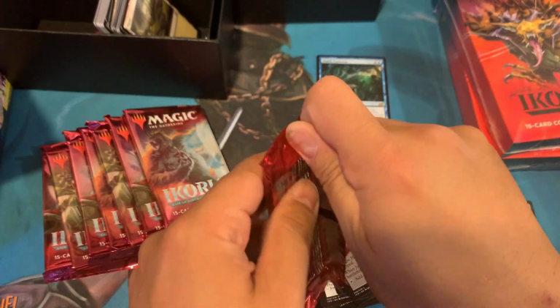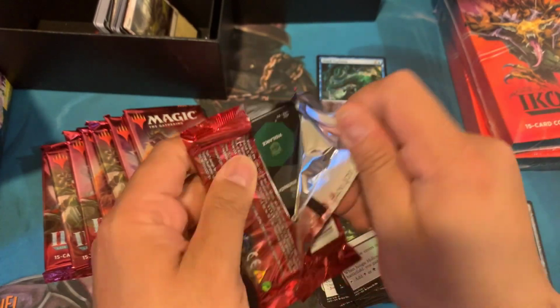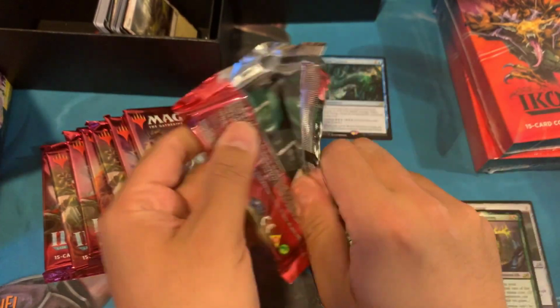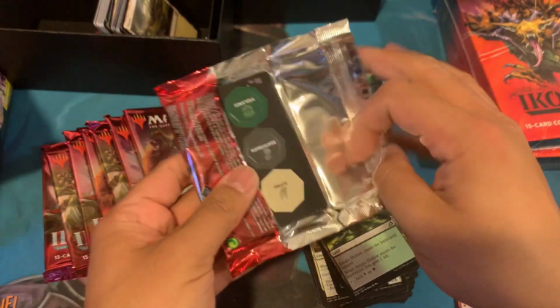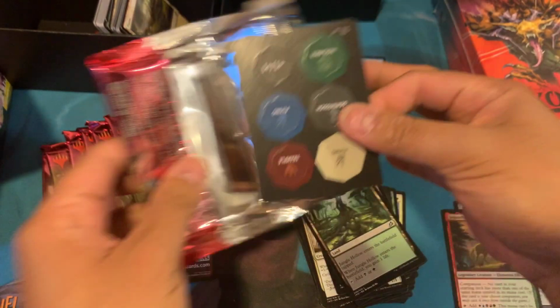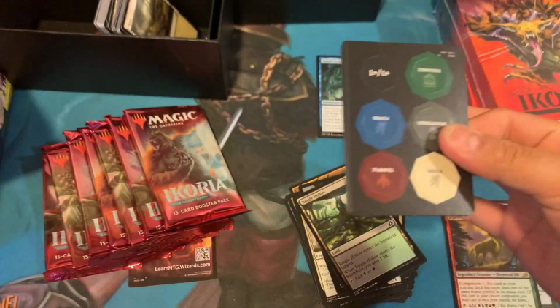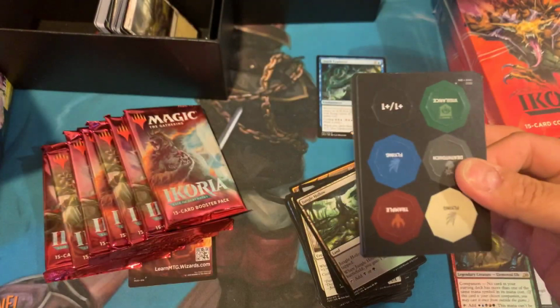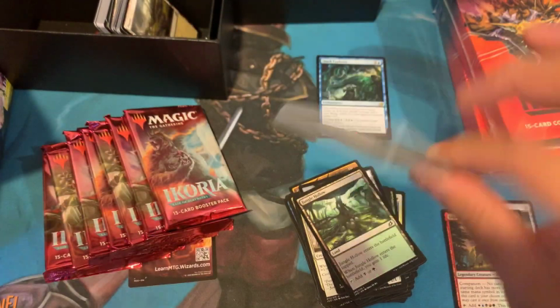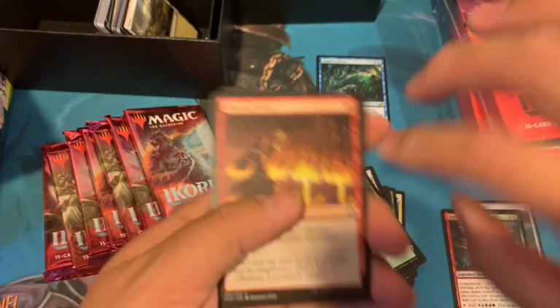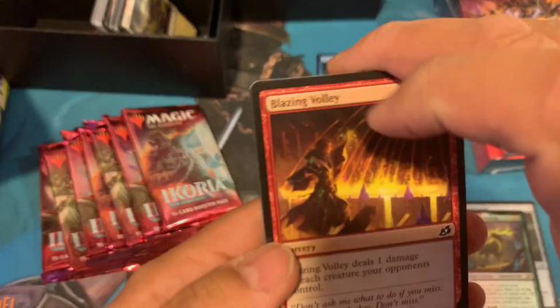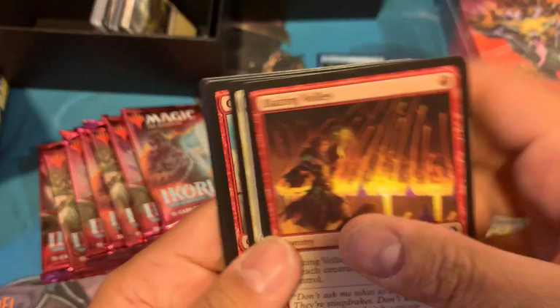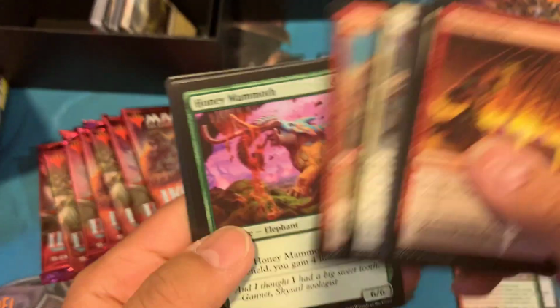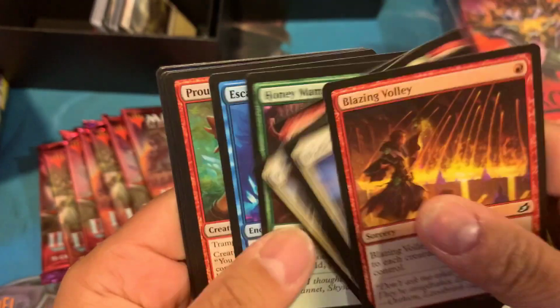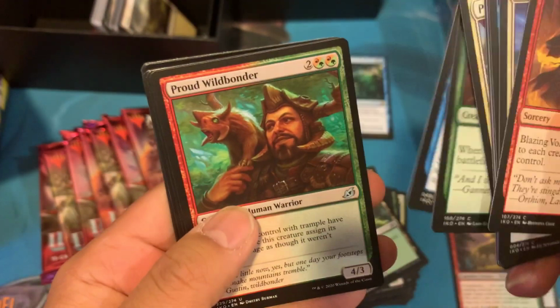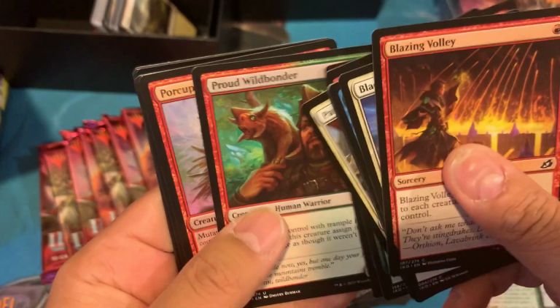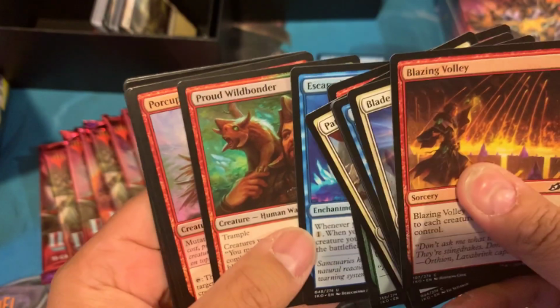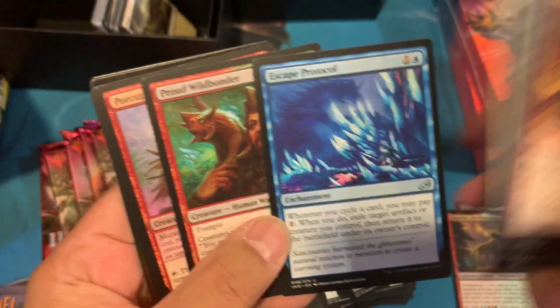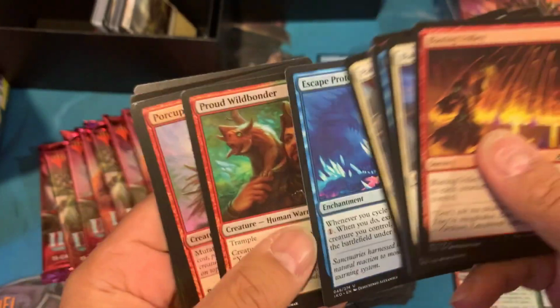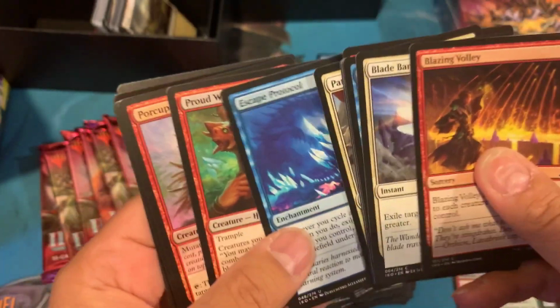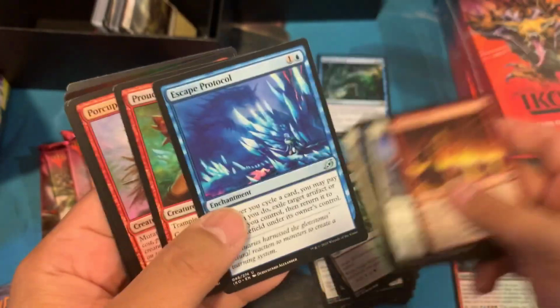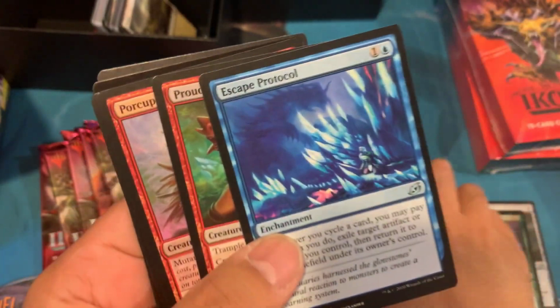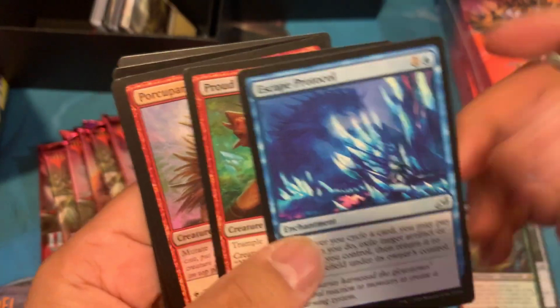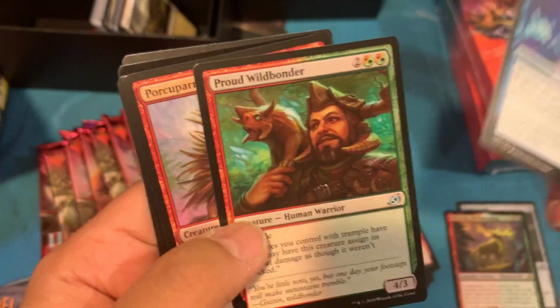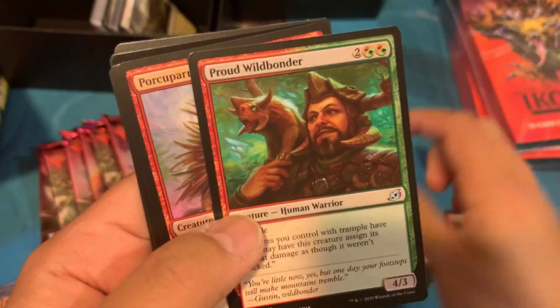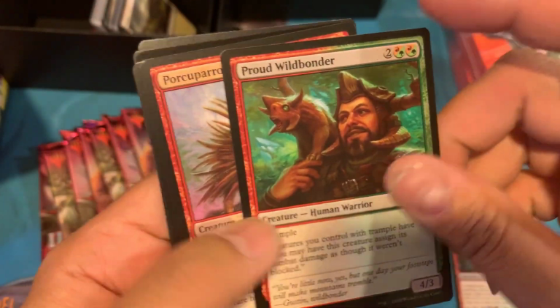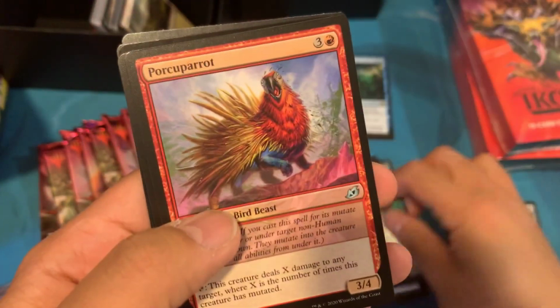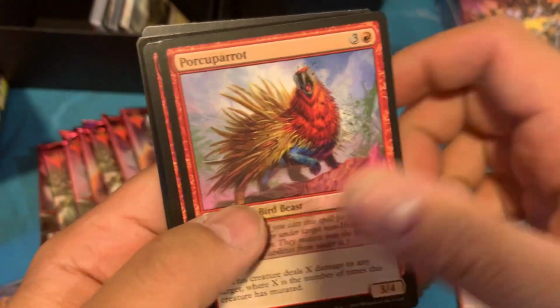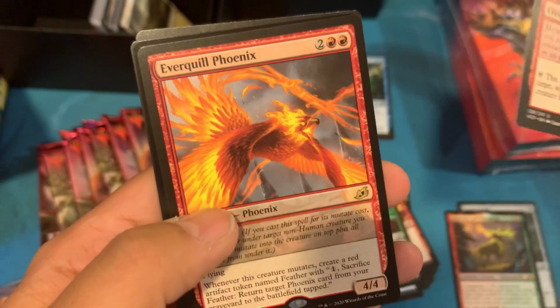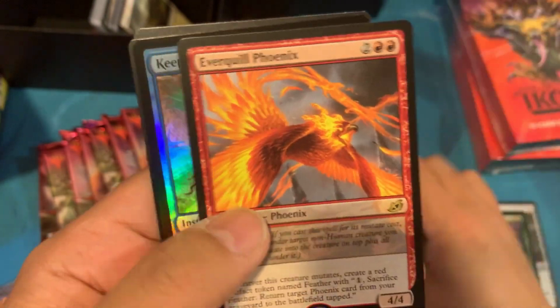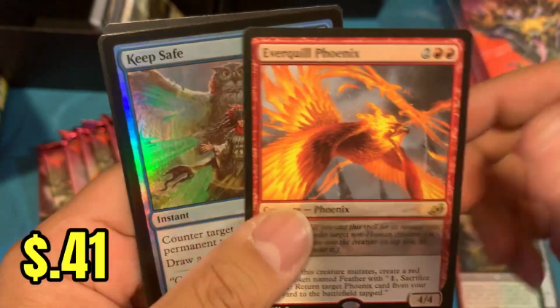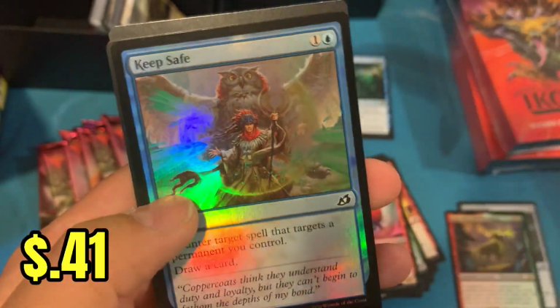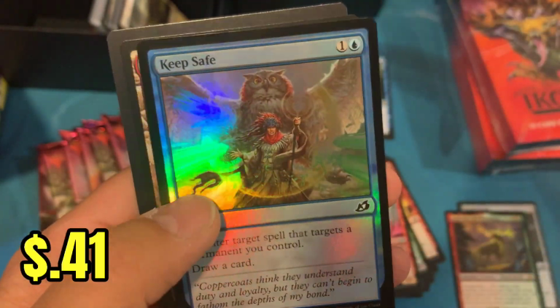Can we get an extended or a showcase card out of here? We got our uncommon there. Proud Wildbonder, For Porcupine, and an EverQuill Phoenix — and a foil.